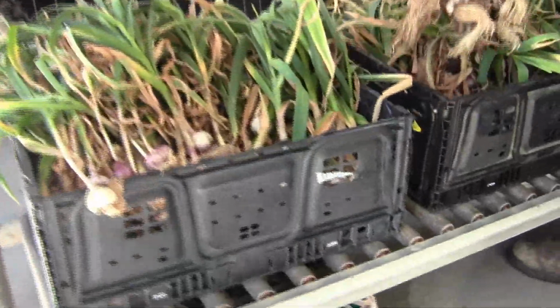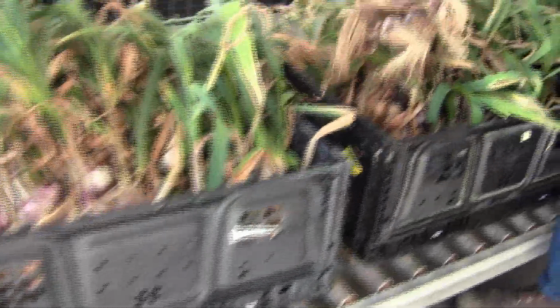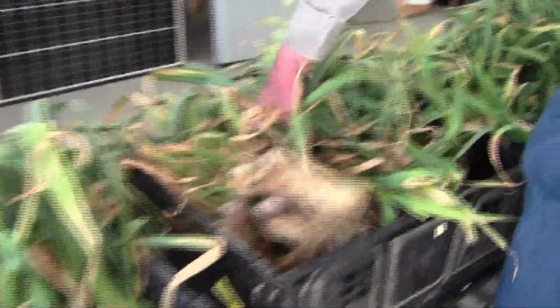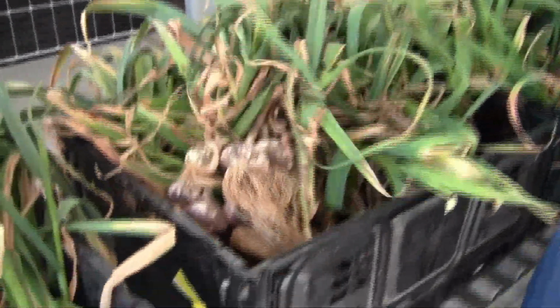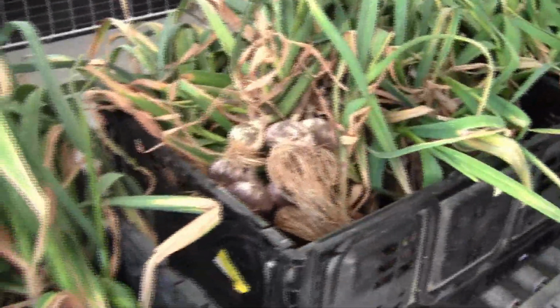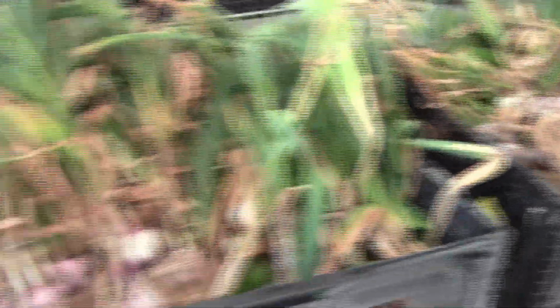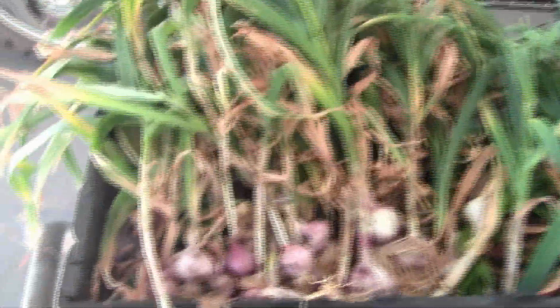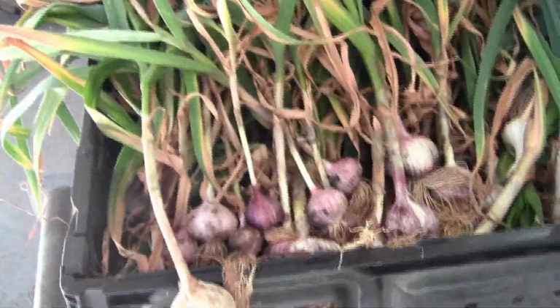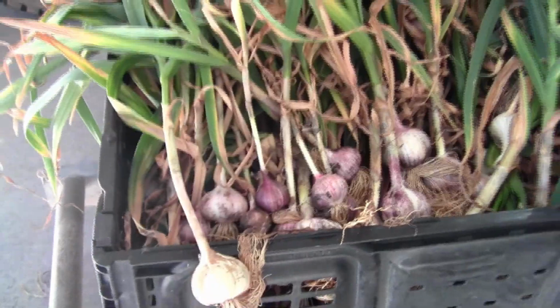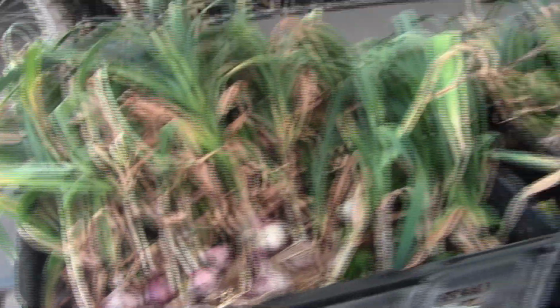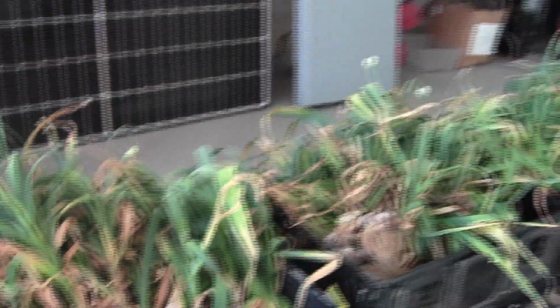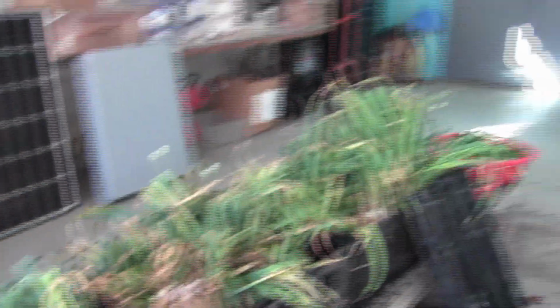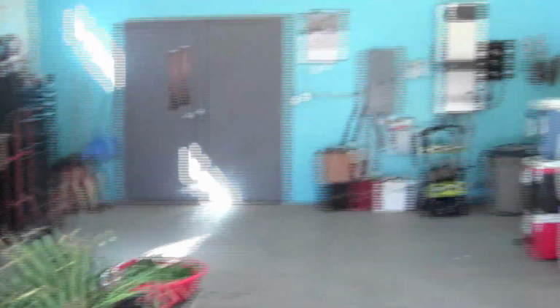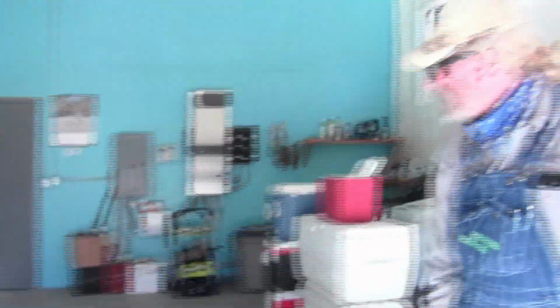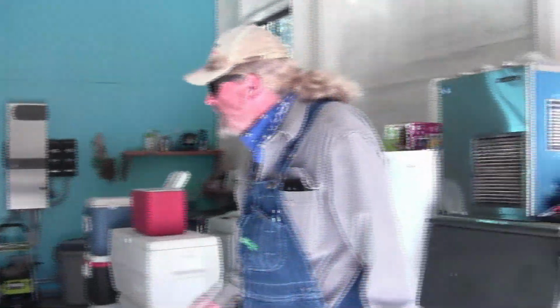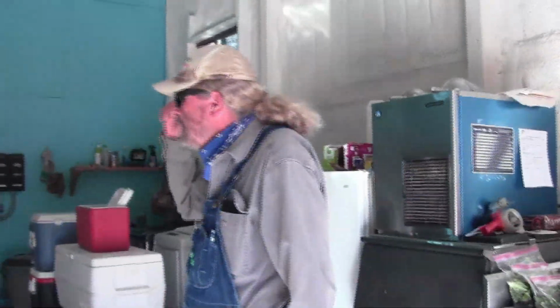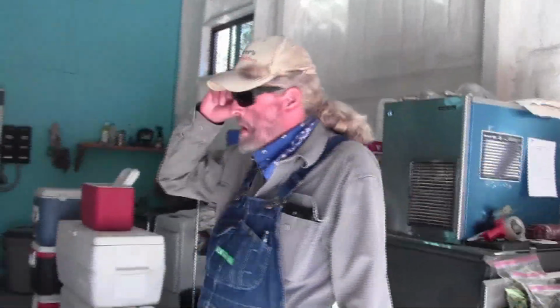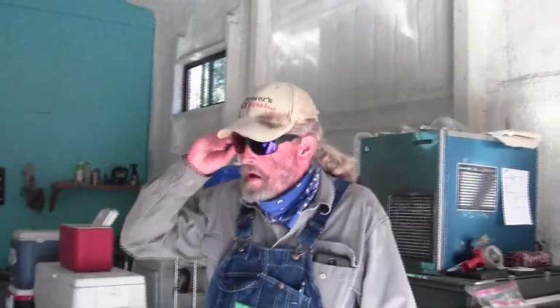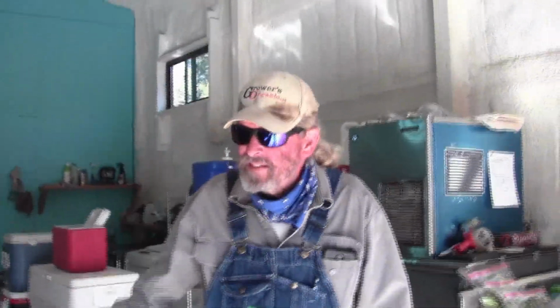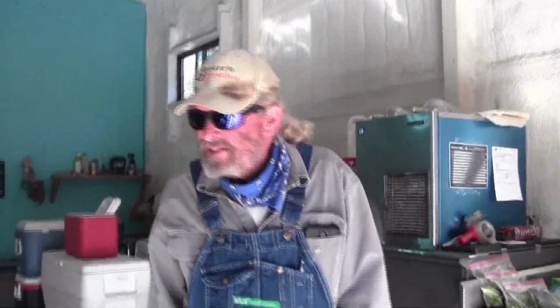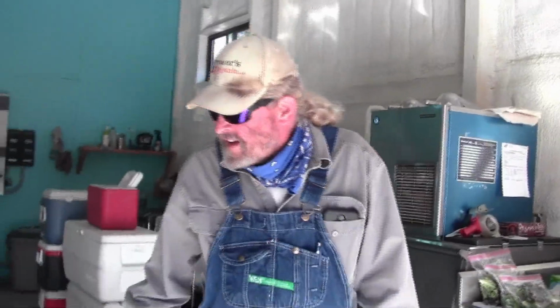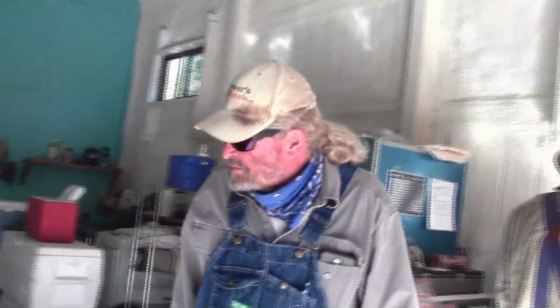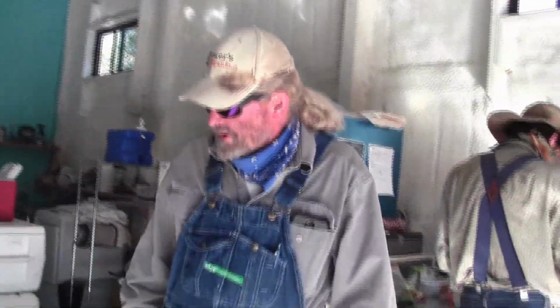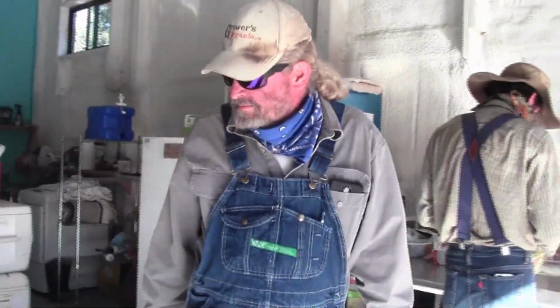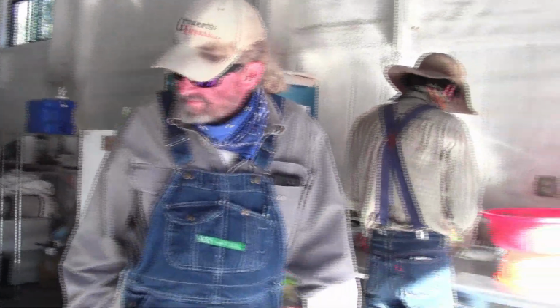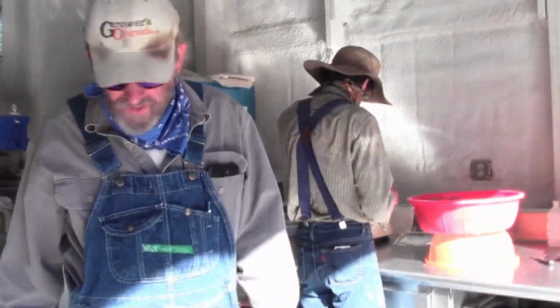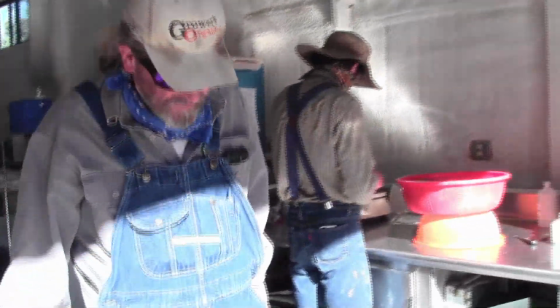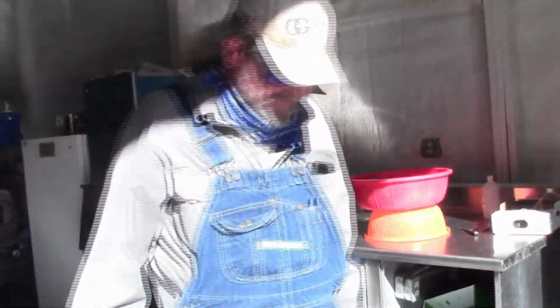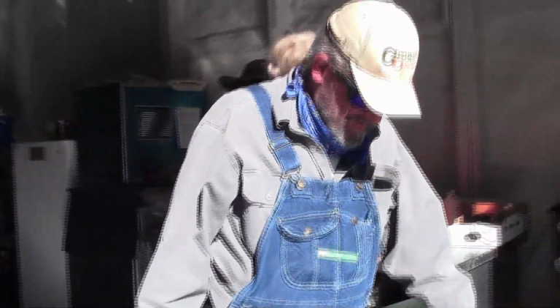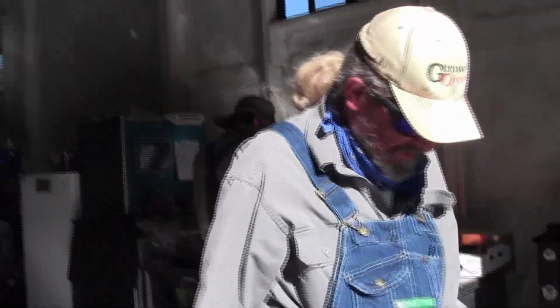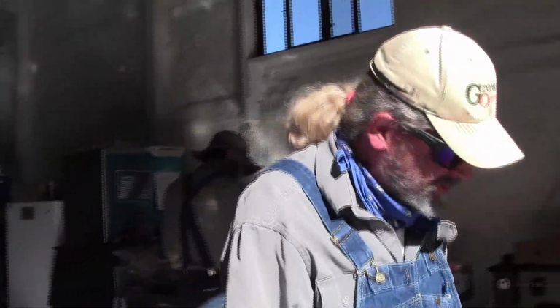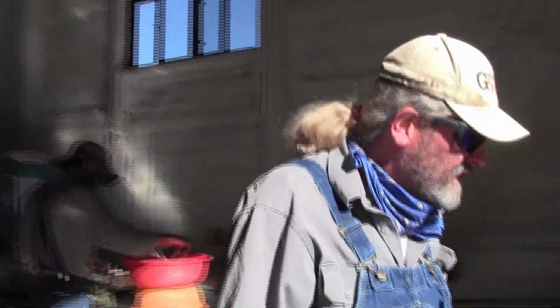This is the garlic we just dug yesterday. Do you sell the scapes as well? We've been planting them — yeah, it's been working out pretty well.